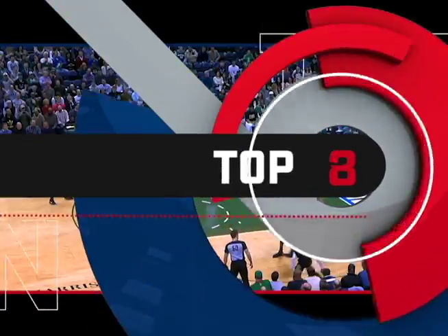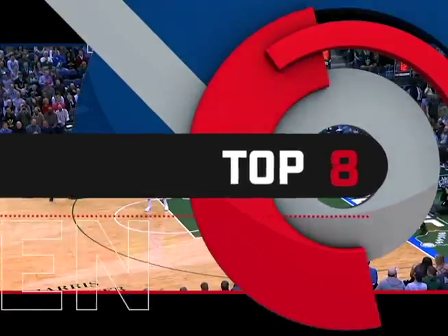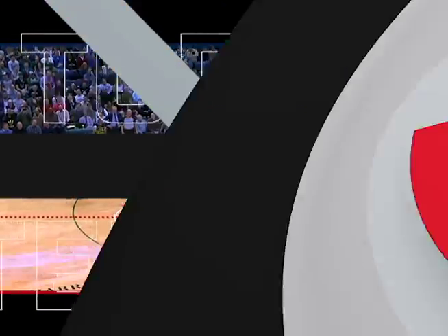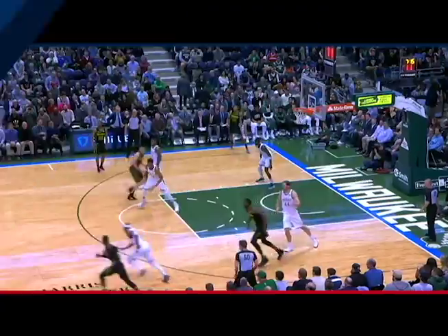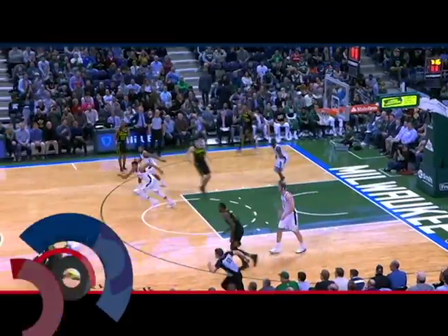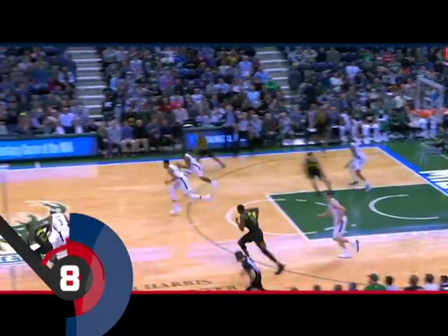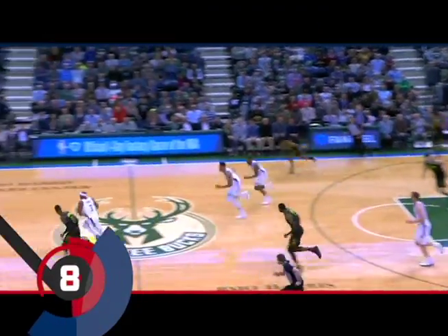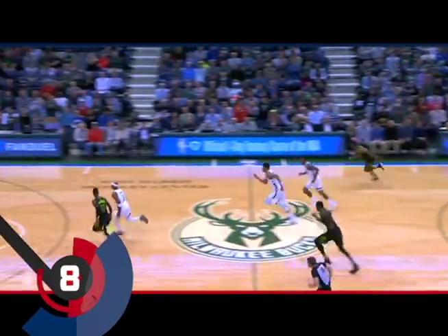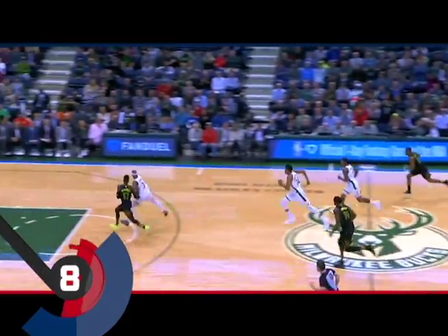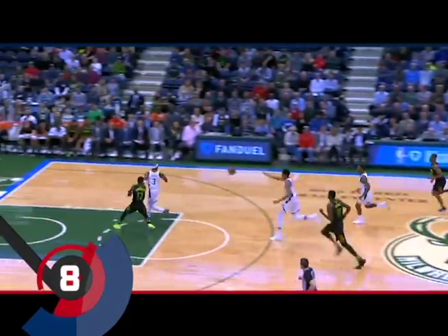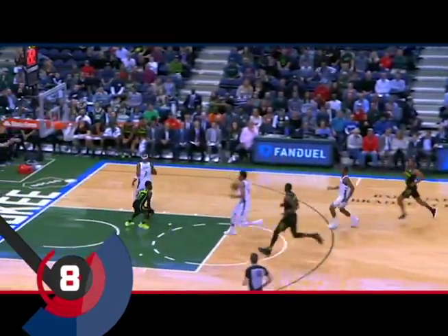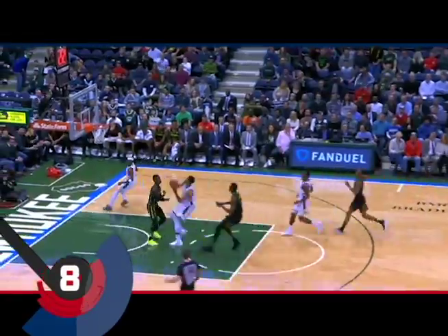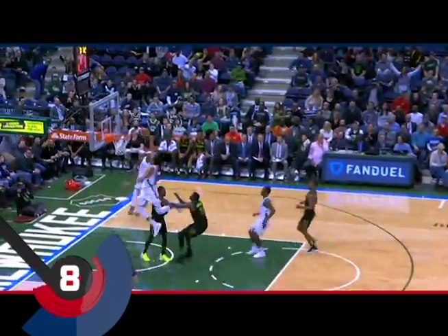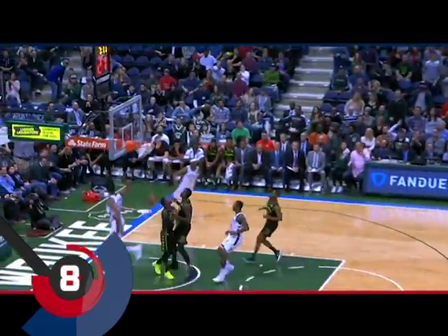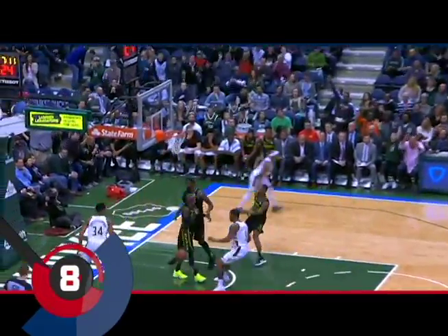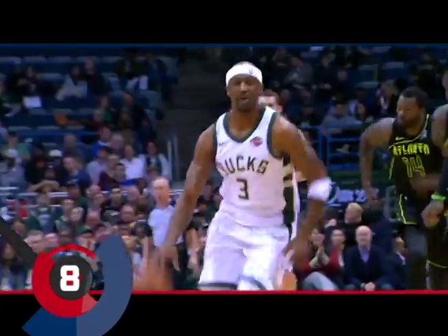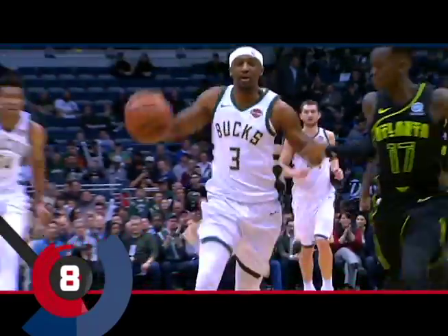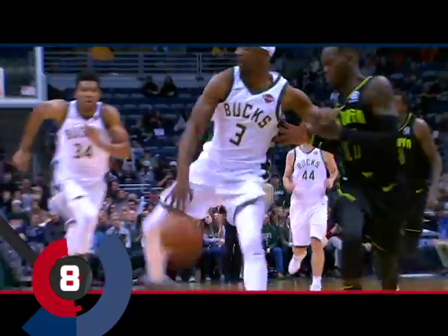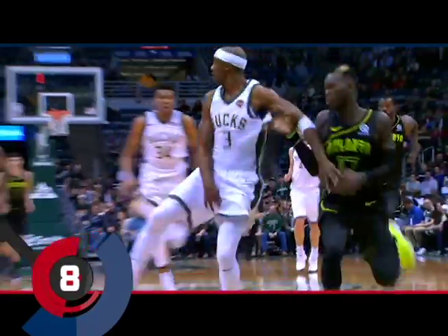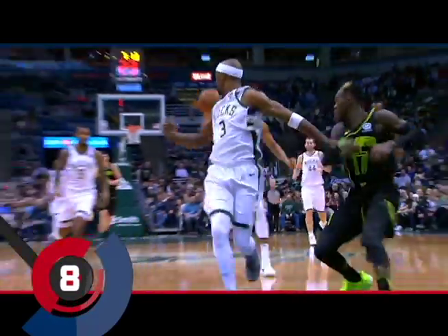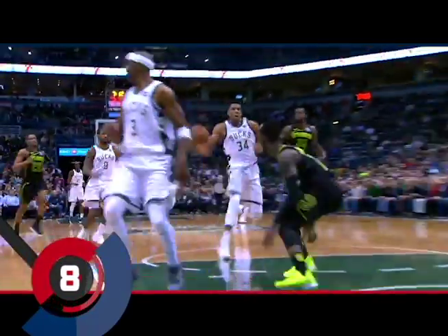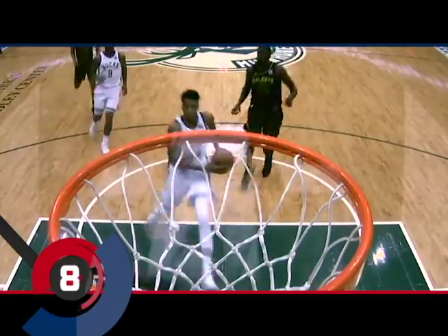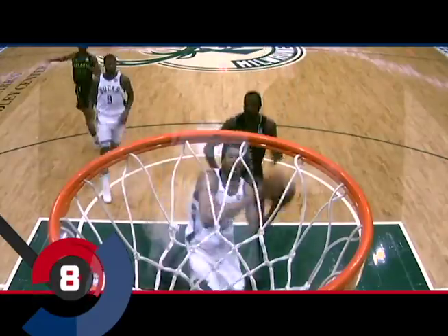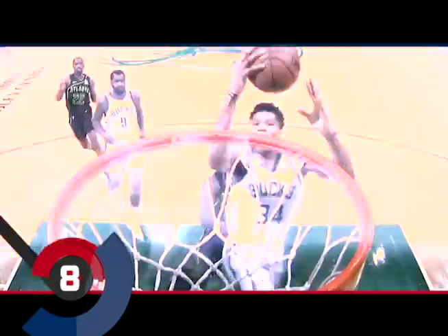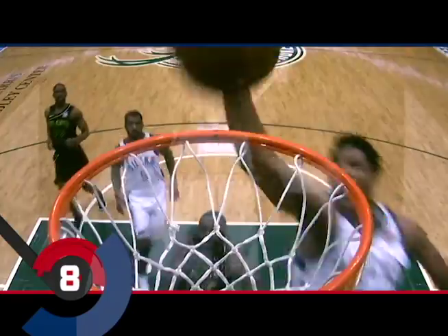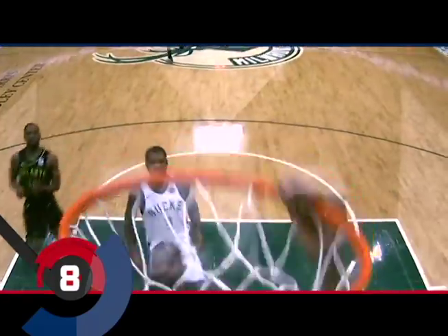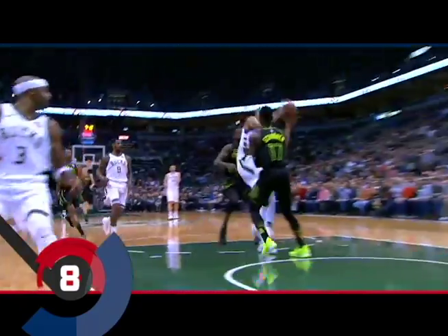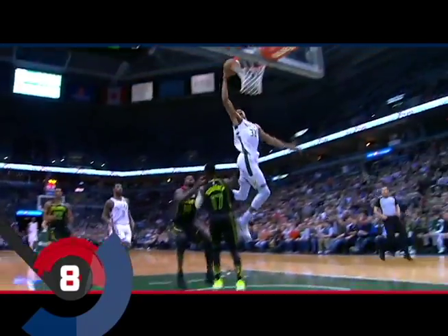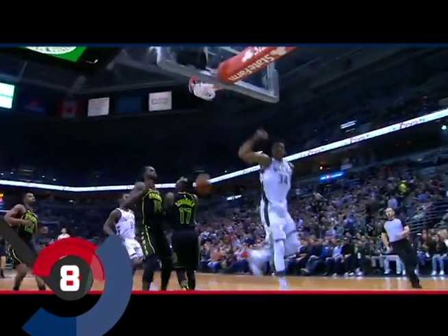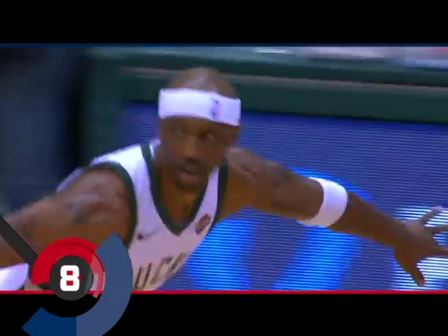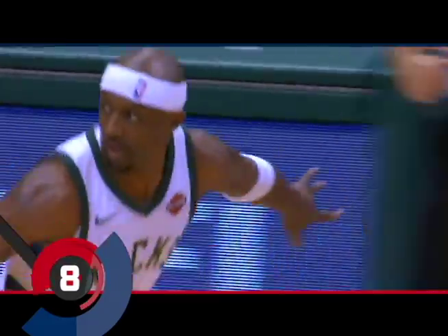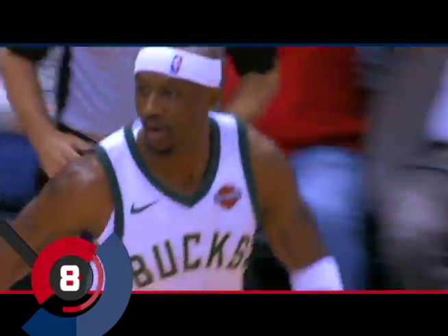Then at eight, the Jet feeds the Greek Freak. Left for Giannis on the flush — Jason Terry, through the legs, and Giannis on the finish. That's a beauty.